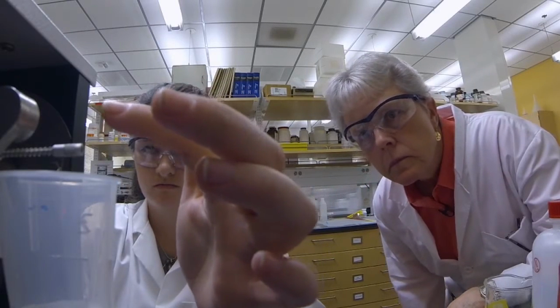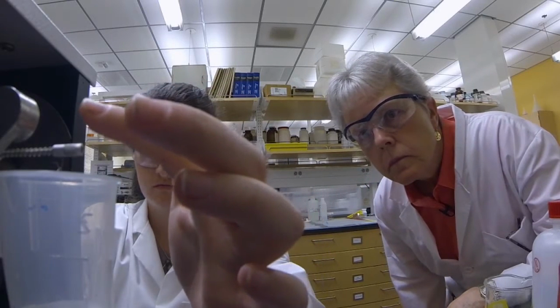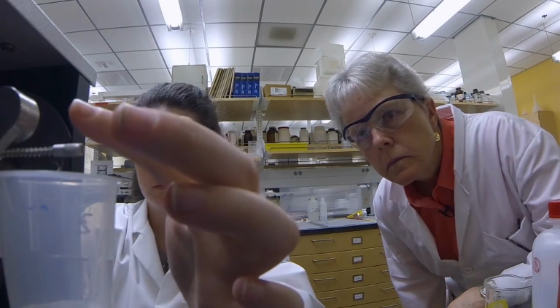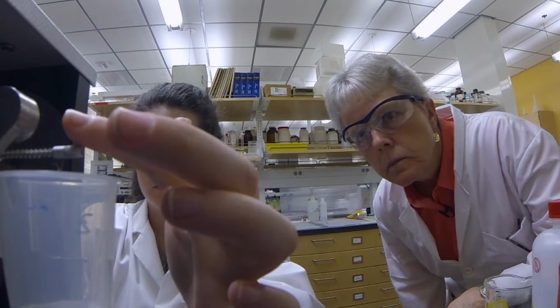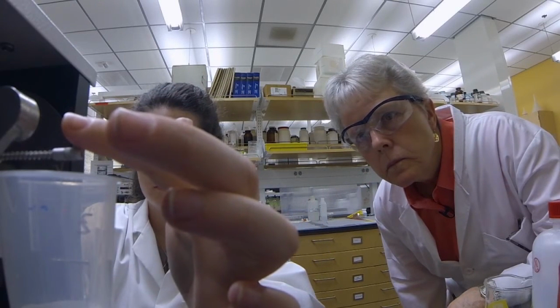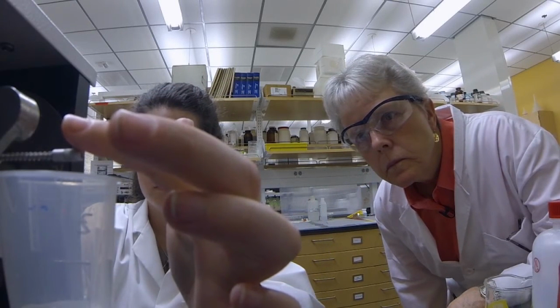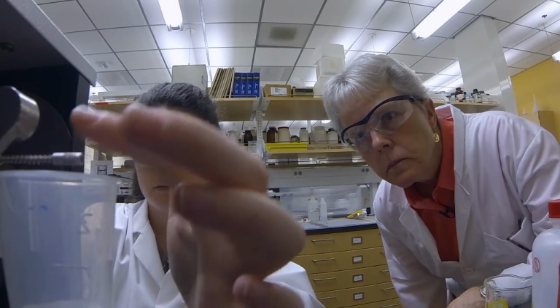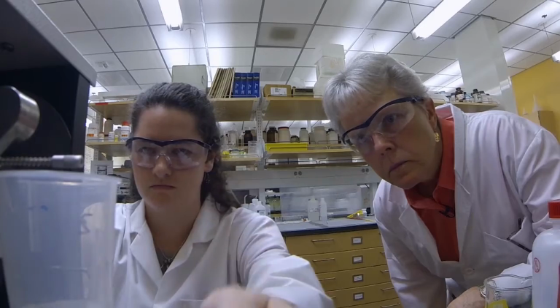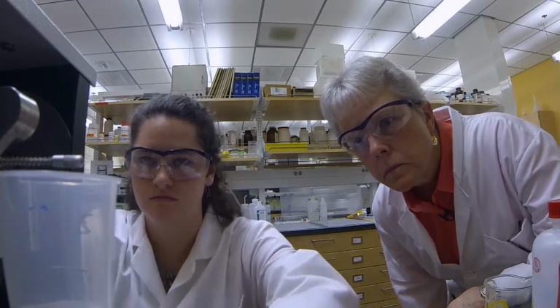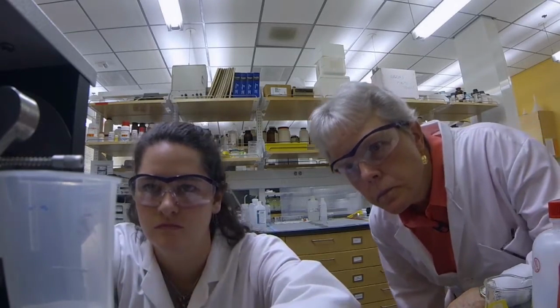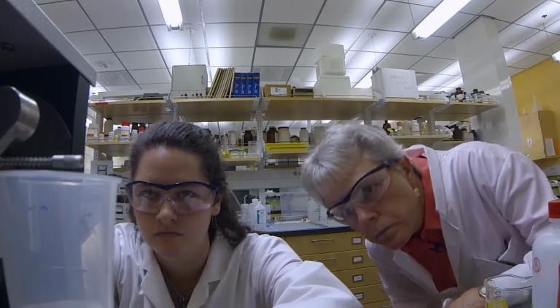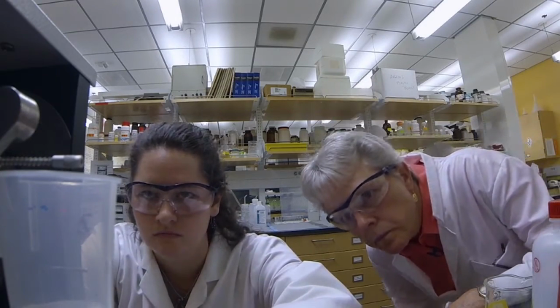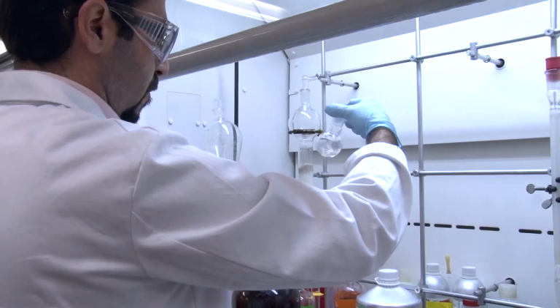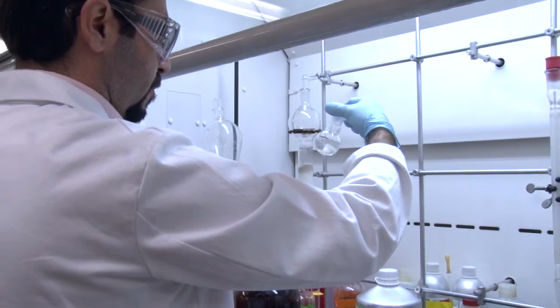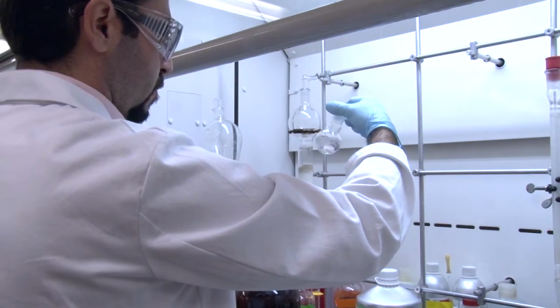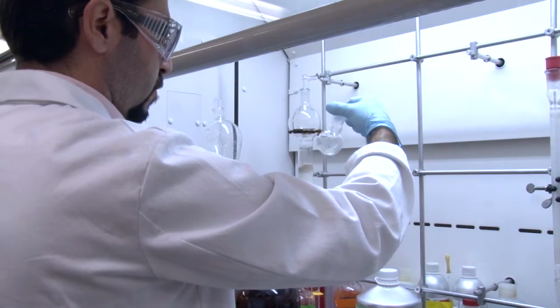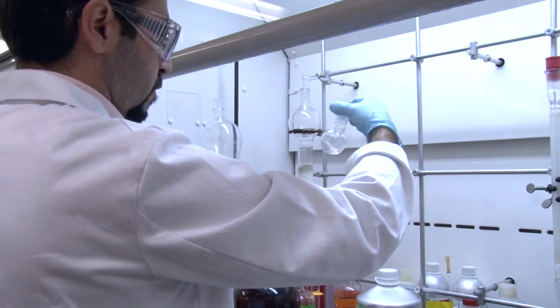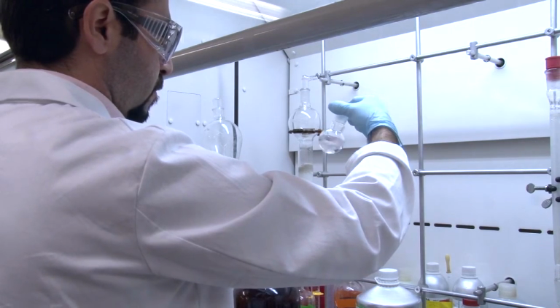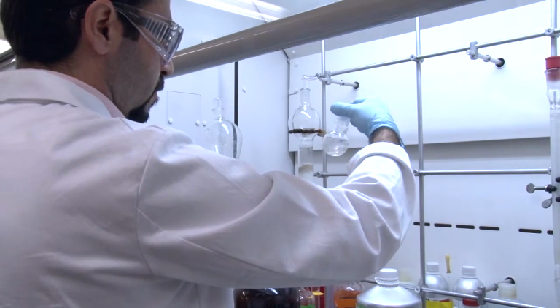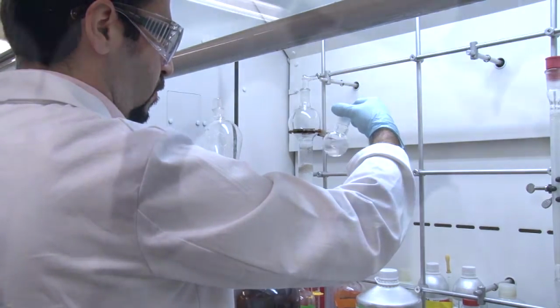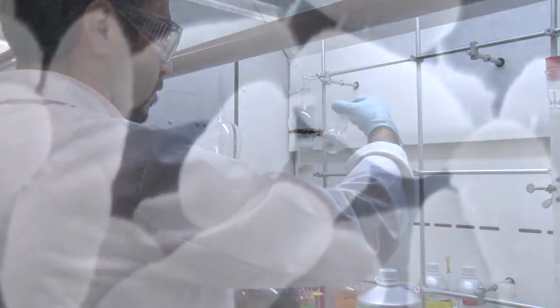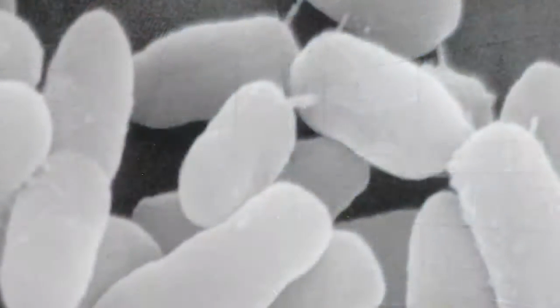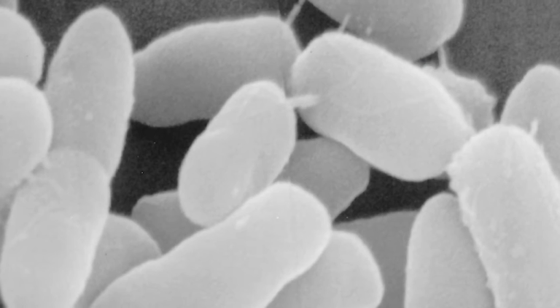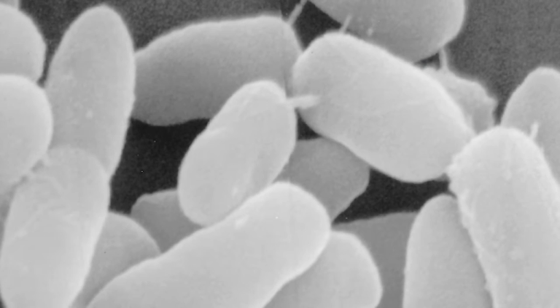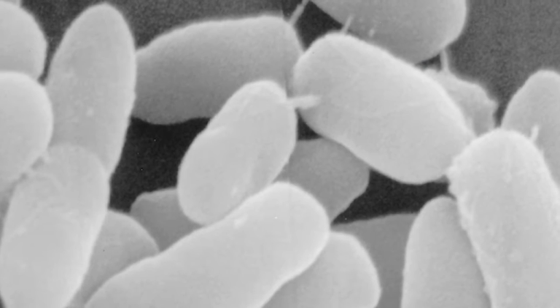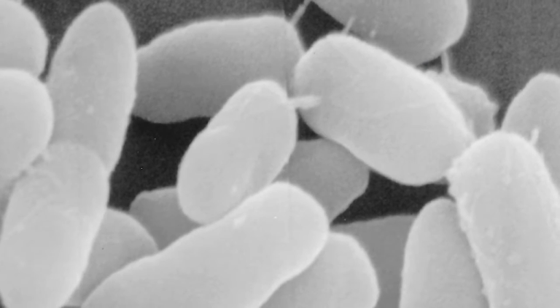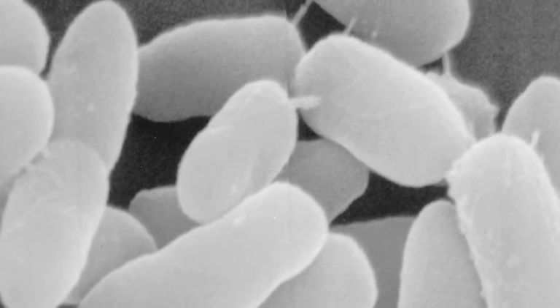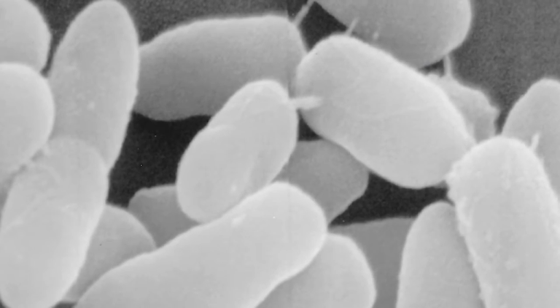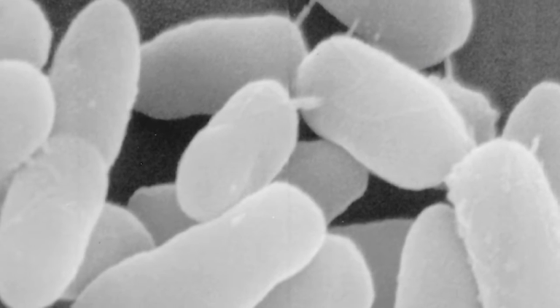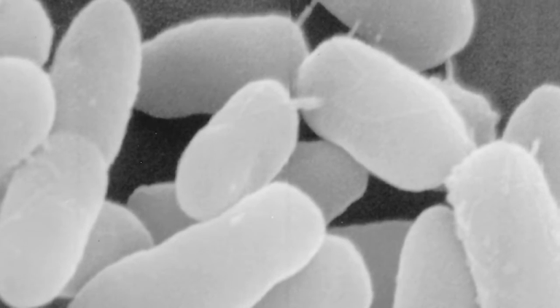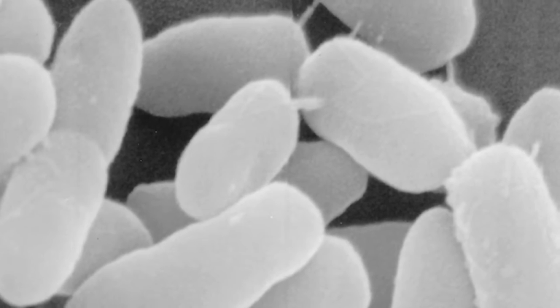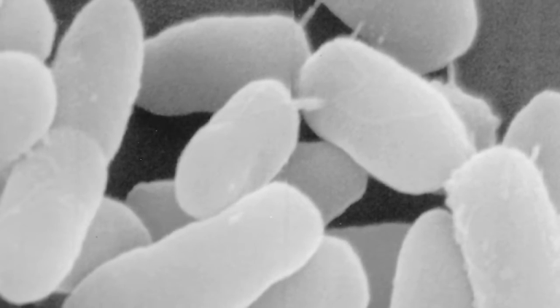With support from the National Science Foundation, analytical chemist Gene Pemberton and a team at the University of Arizona are looking to make a change. Inspired by surfactants made naturally by common bacteria,